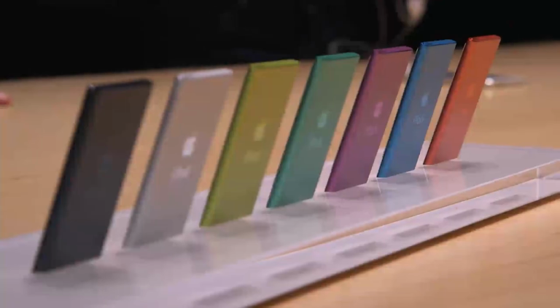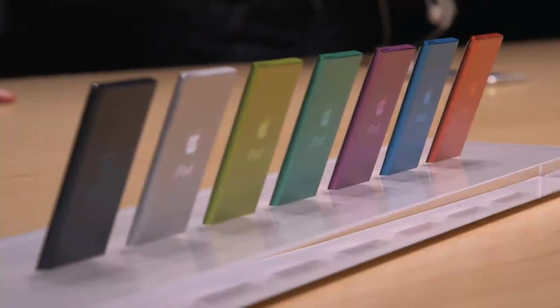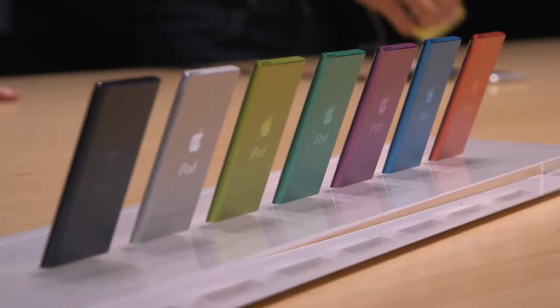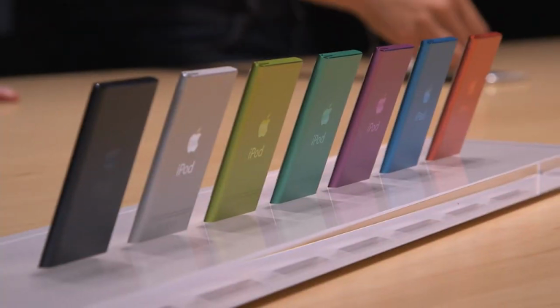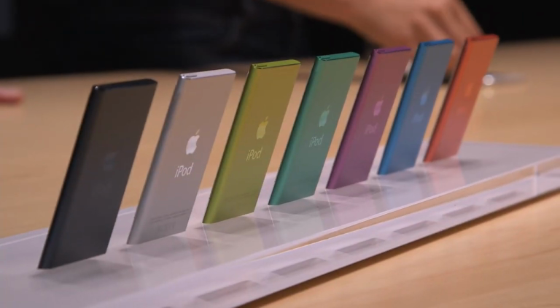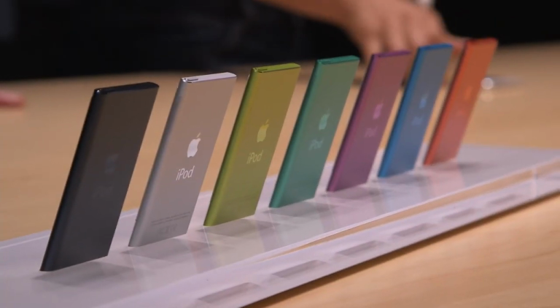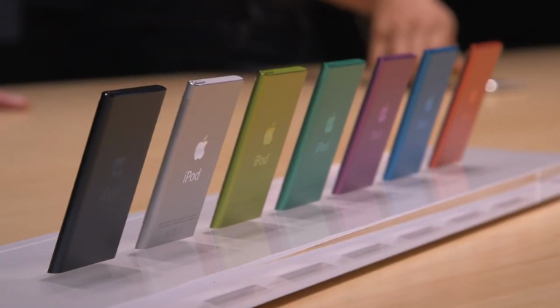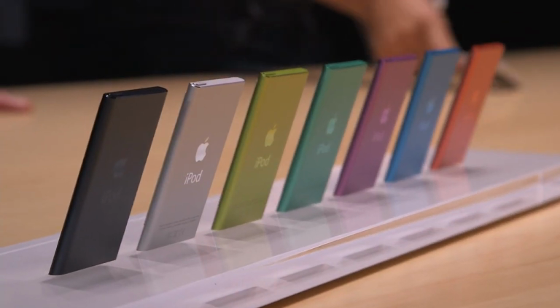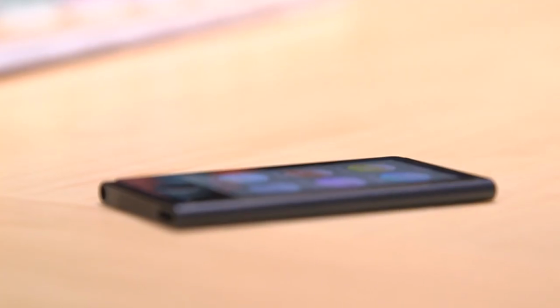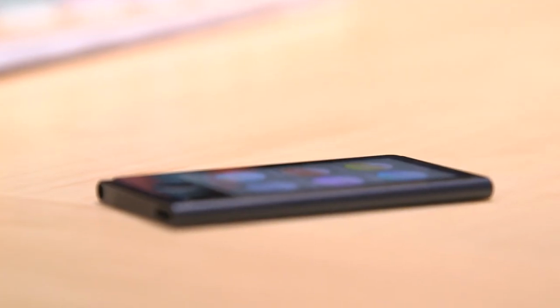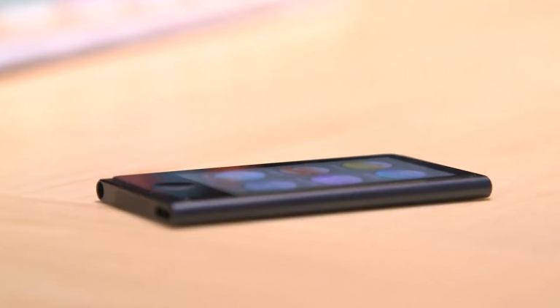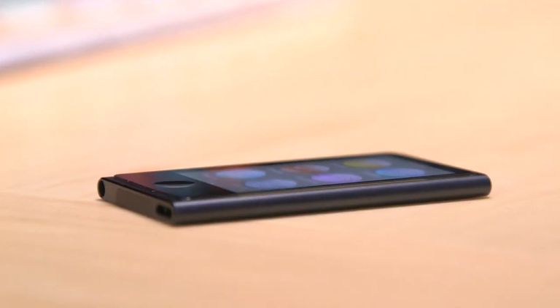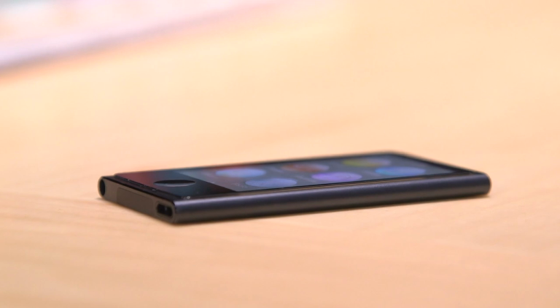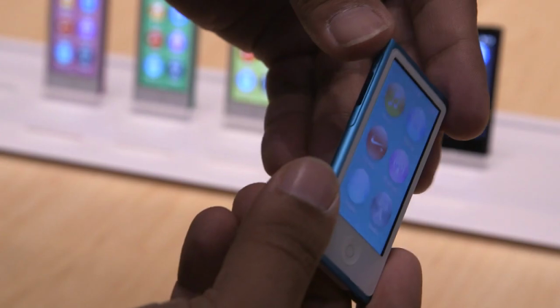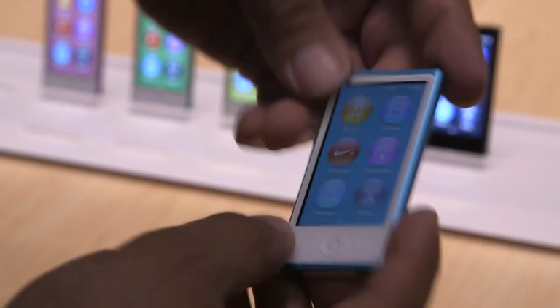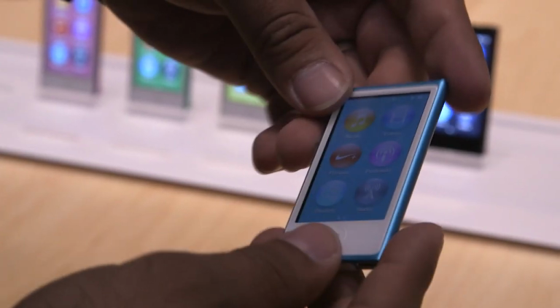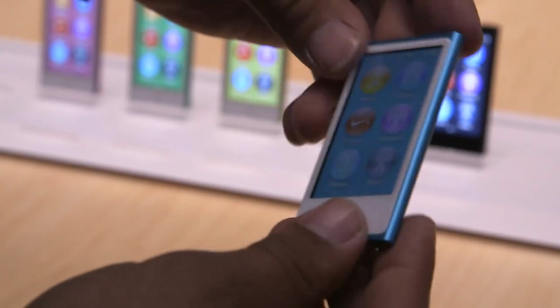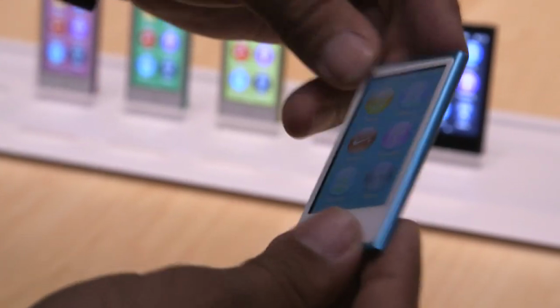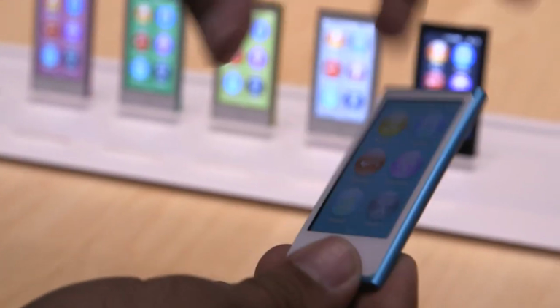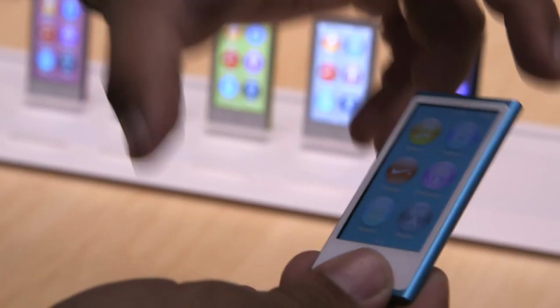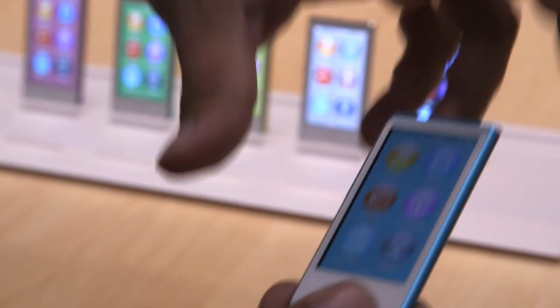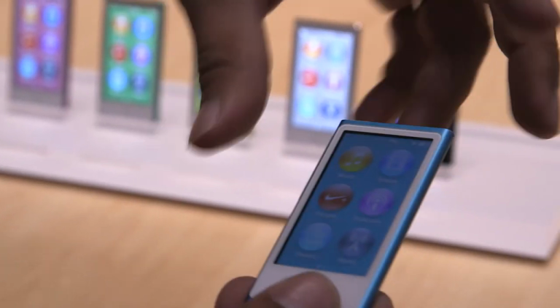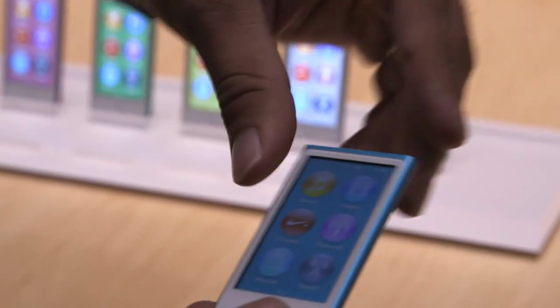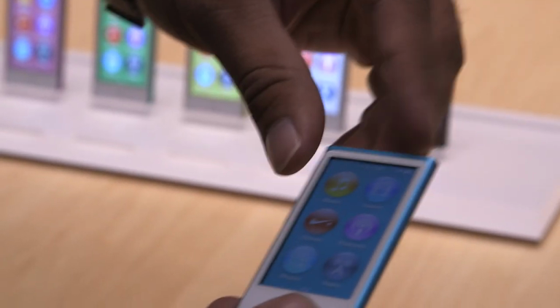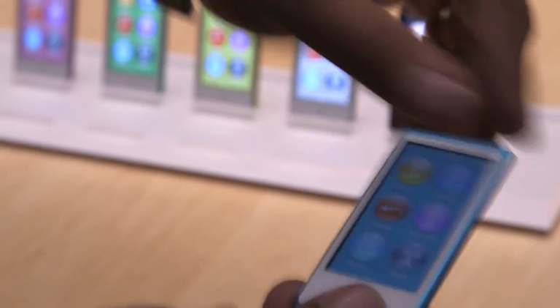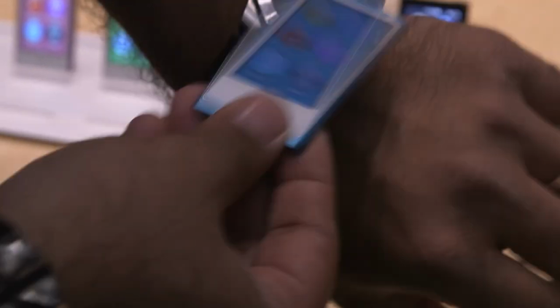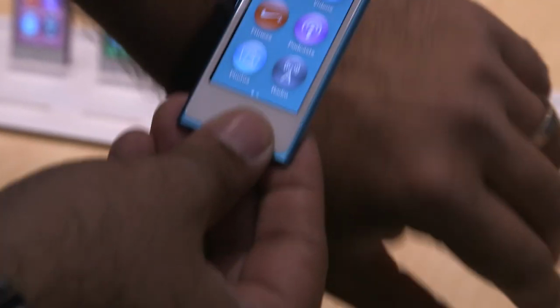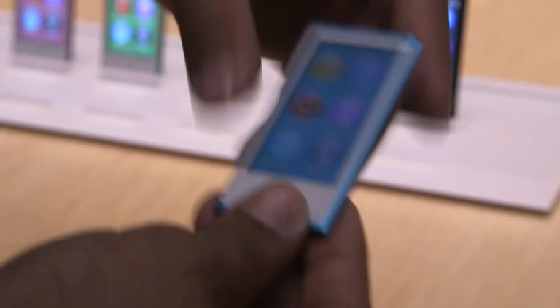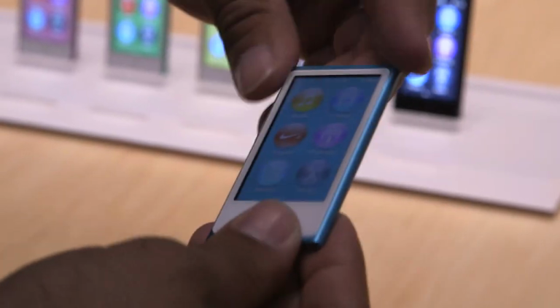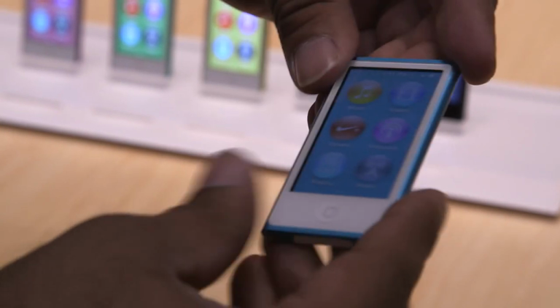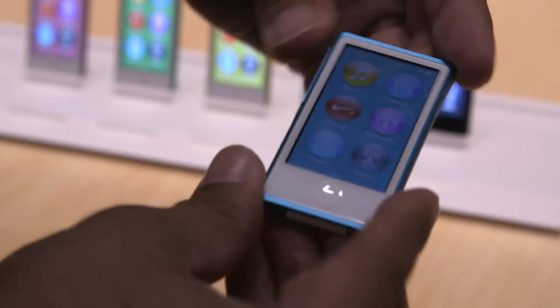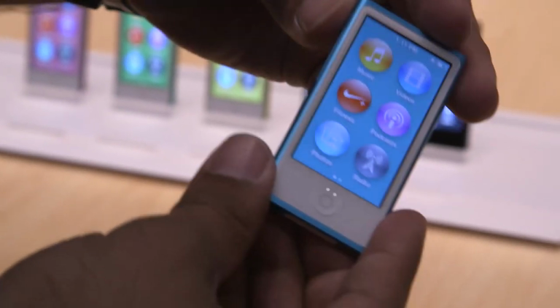Hey guys, it's Neil with The Verge. I'm here with Apple's new iPod Nano, which is for me kind of a heartbreaker. I was hoping this would become more and more of a watch, or like a snap bracelet, and not actually more like an iPod.